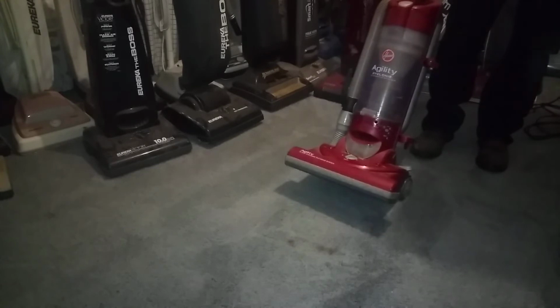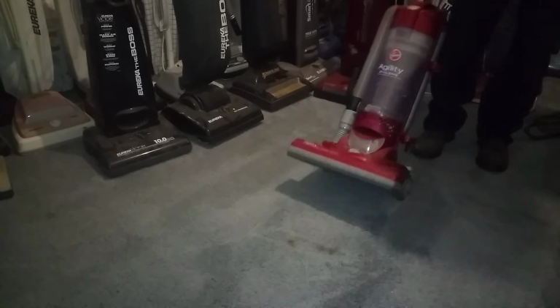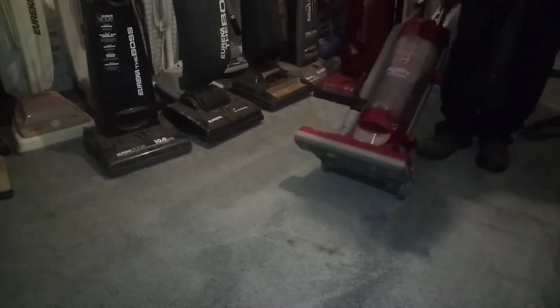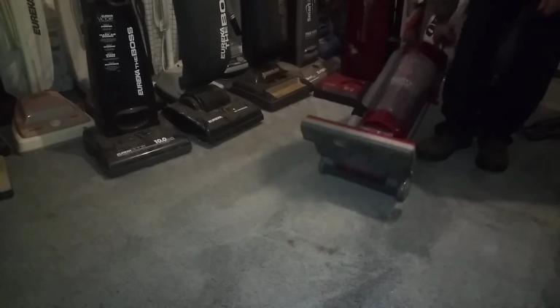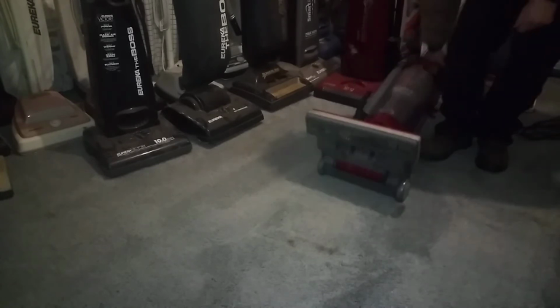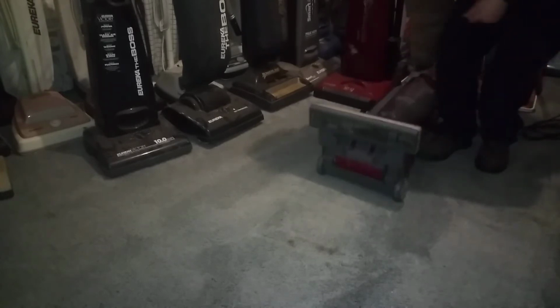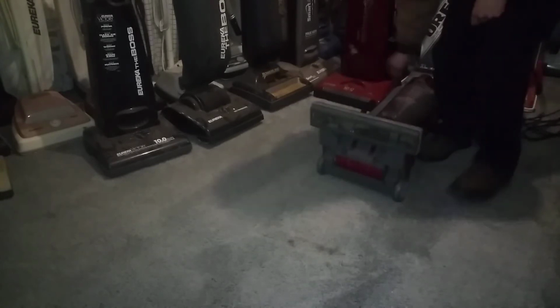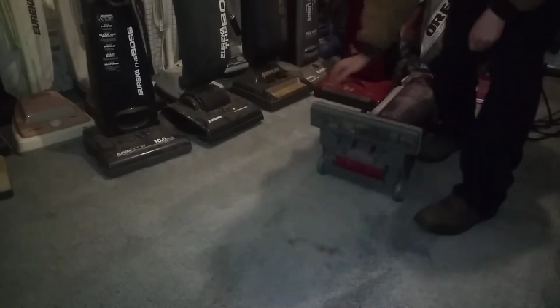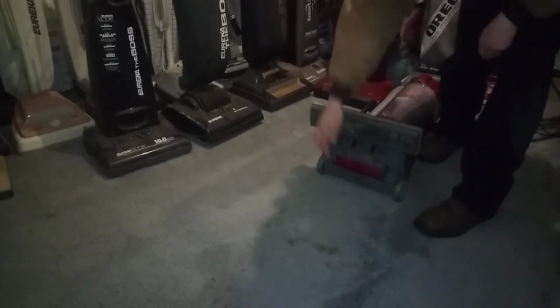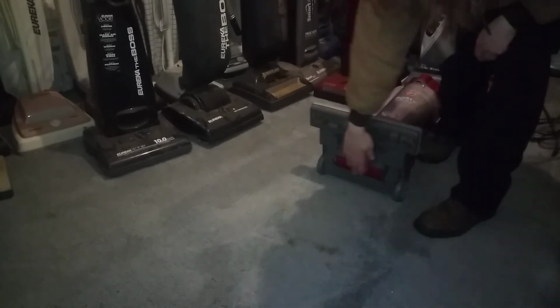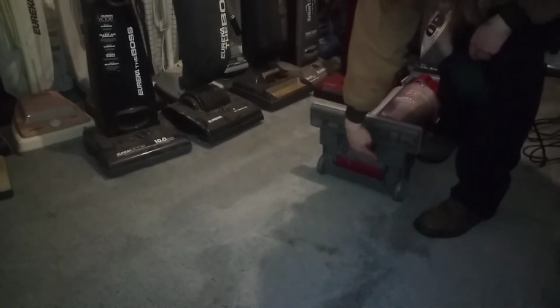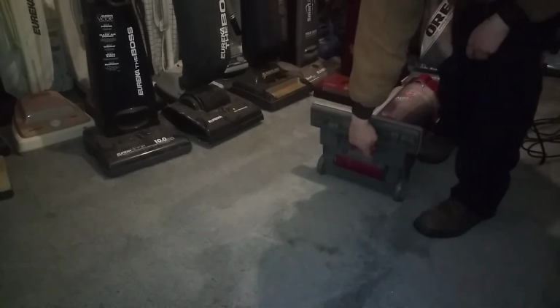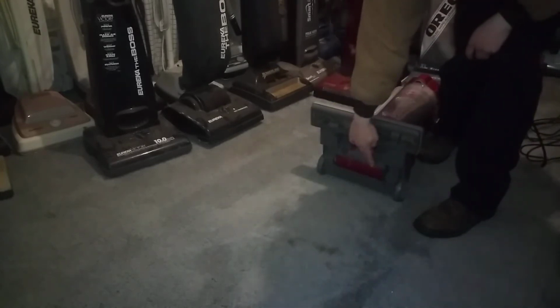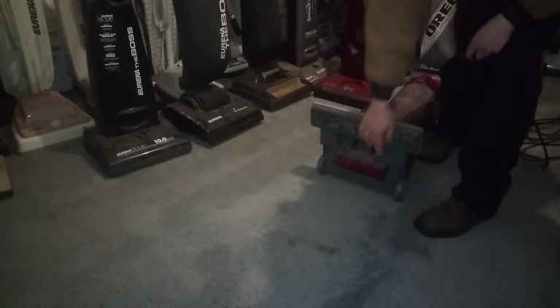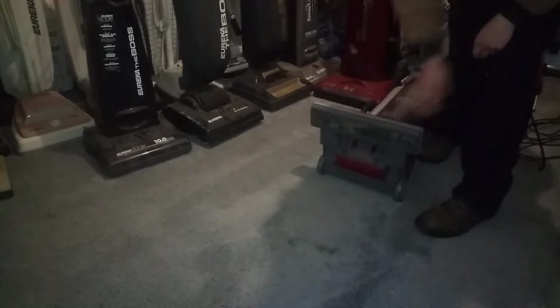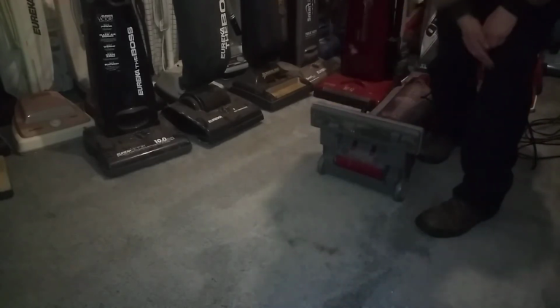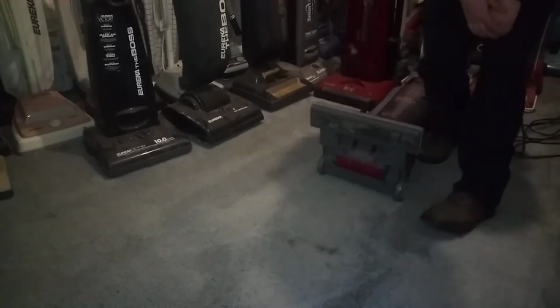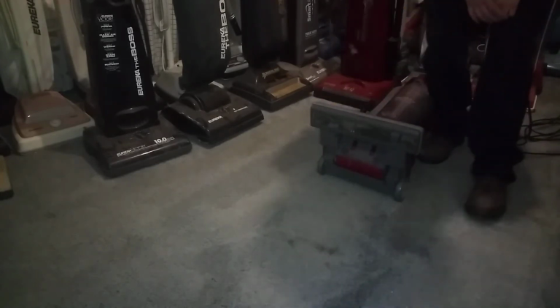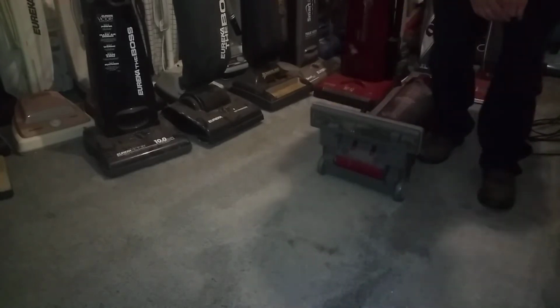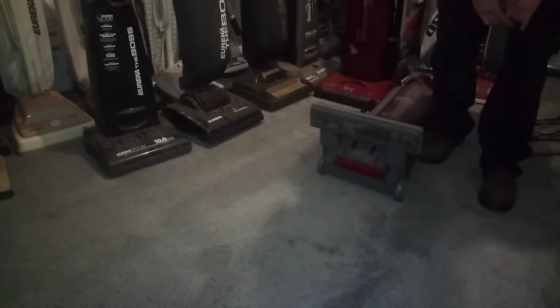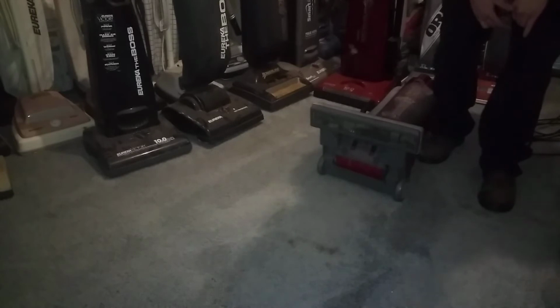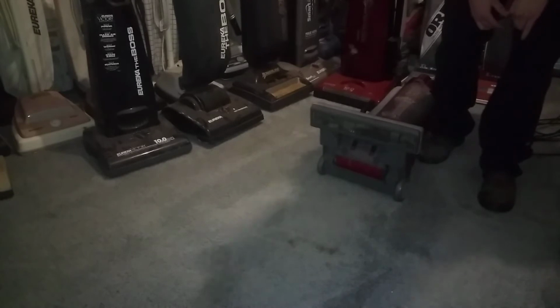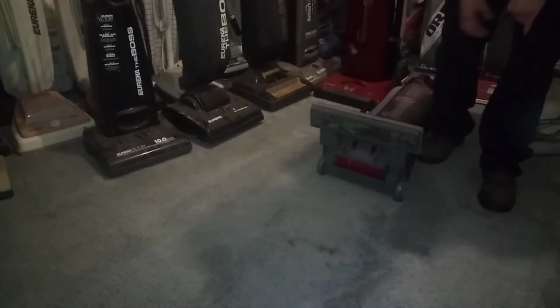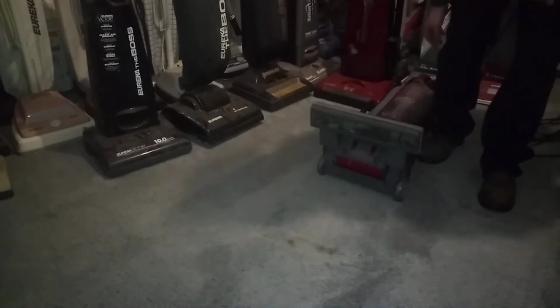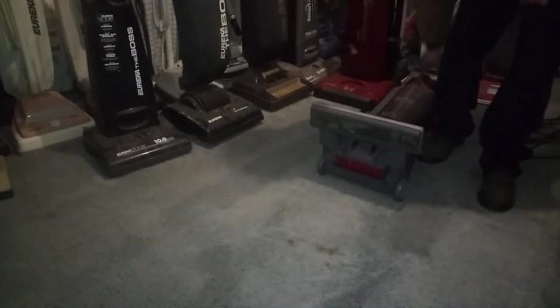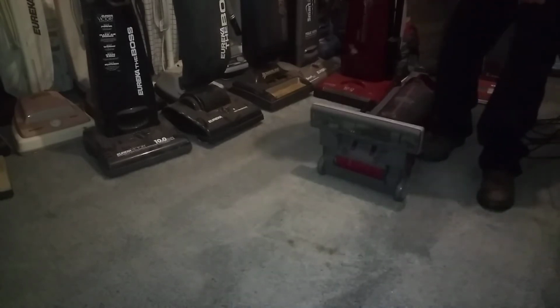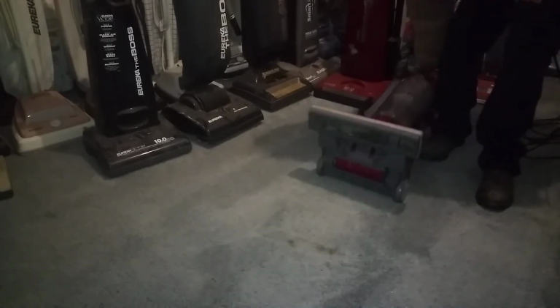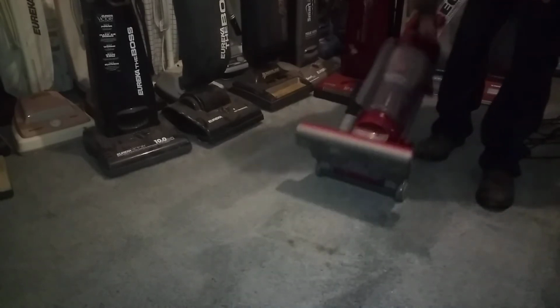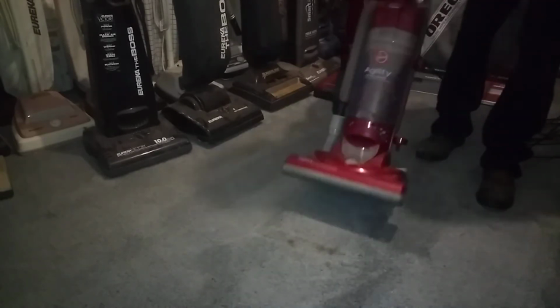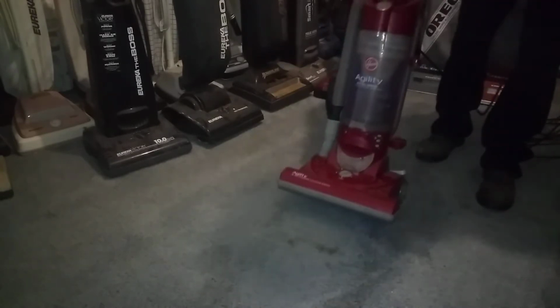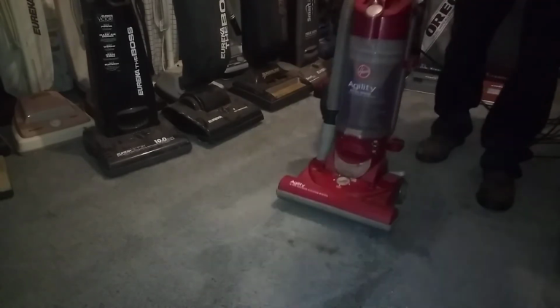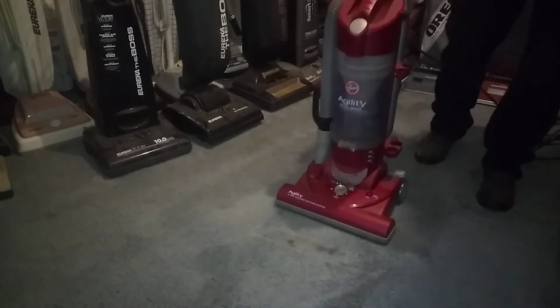I just realized I'm missing the wheels on this thing. Oh well, let's roll with it.